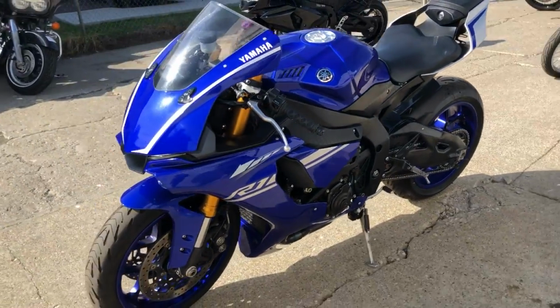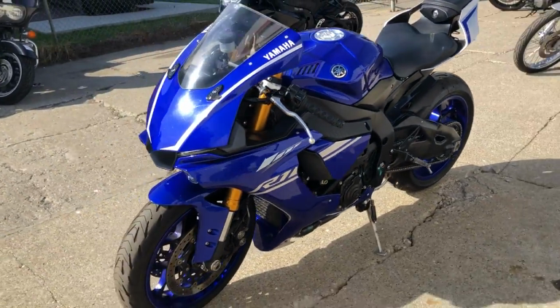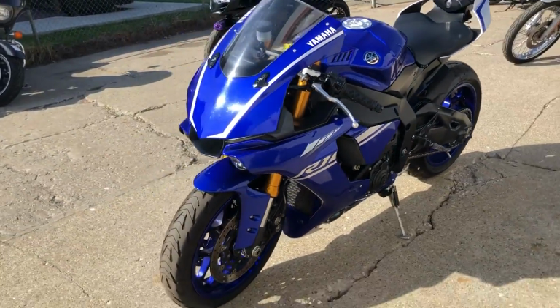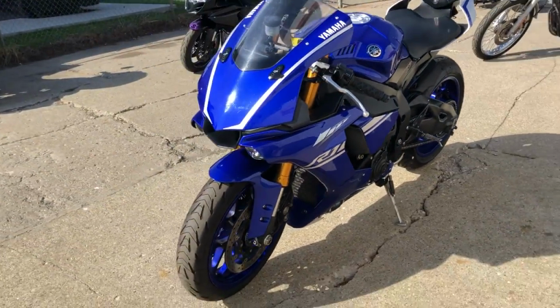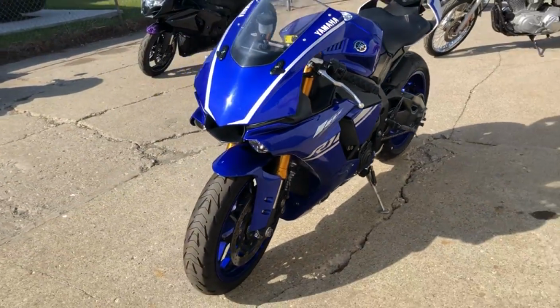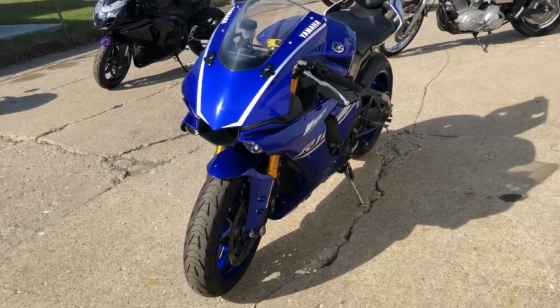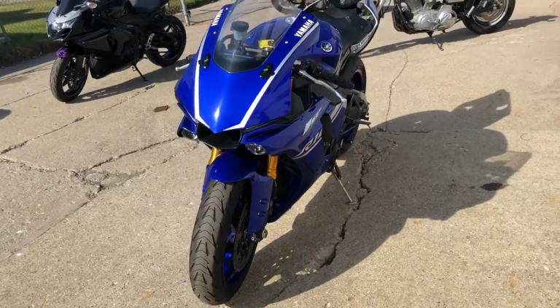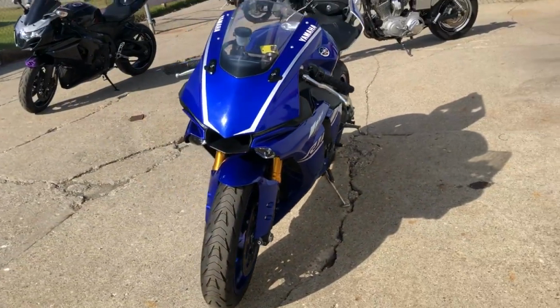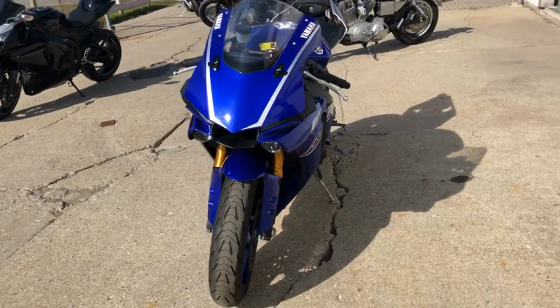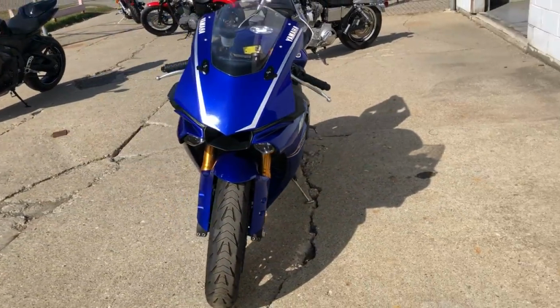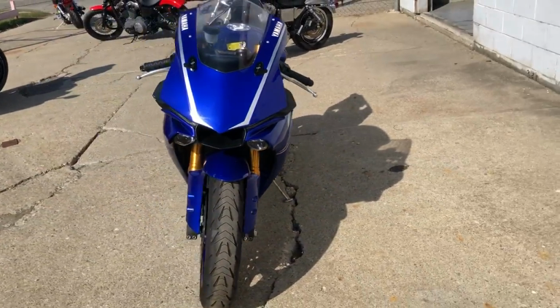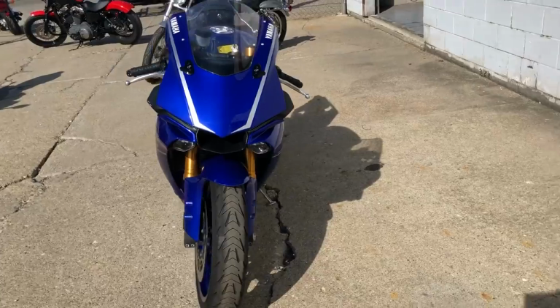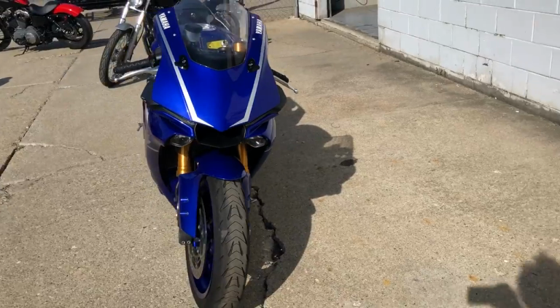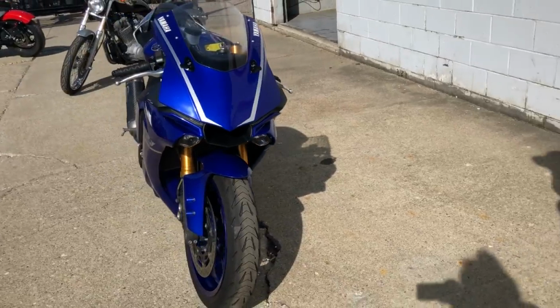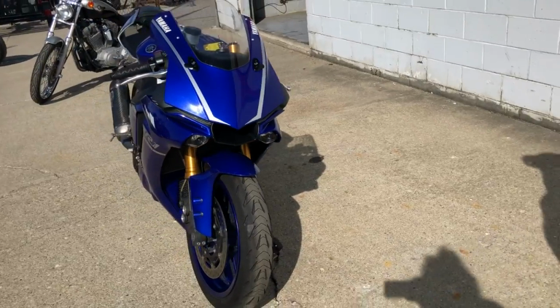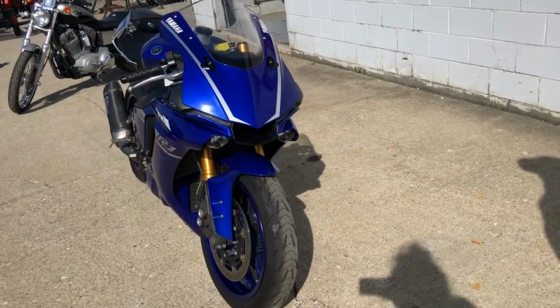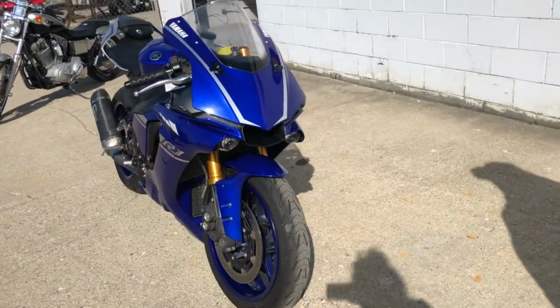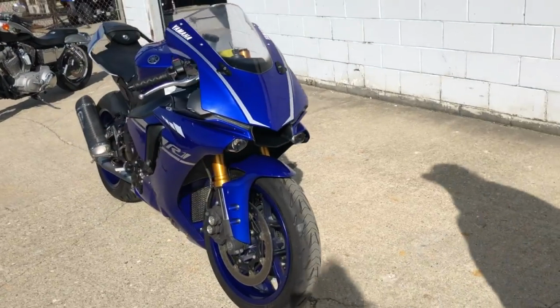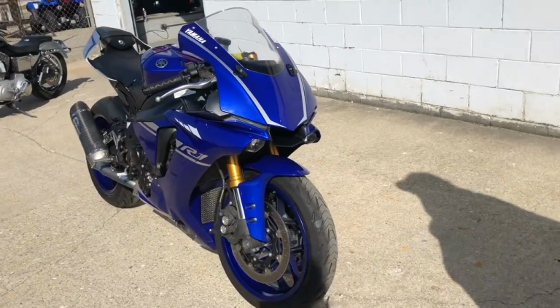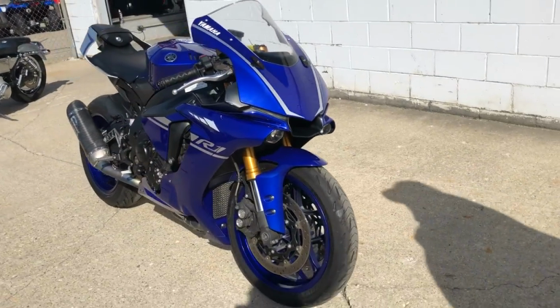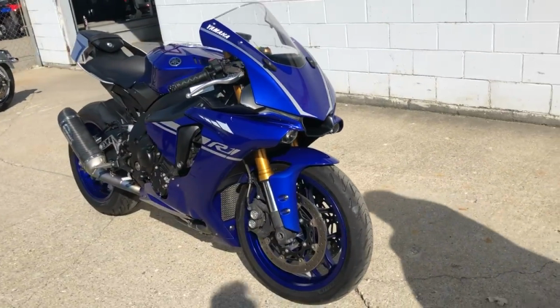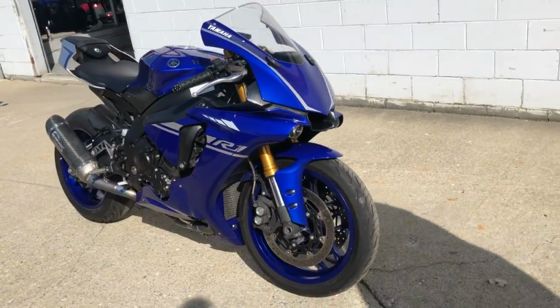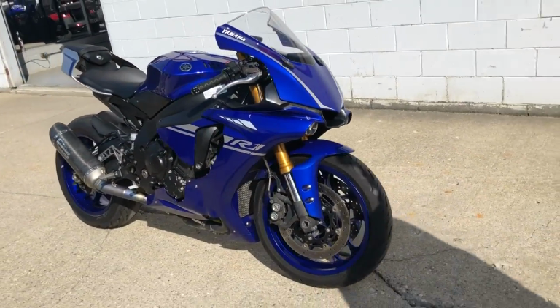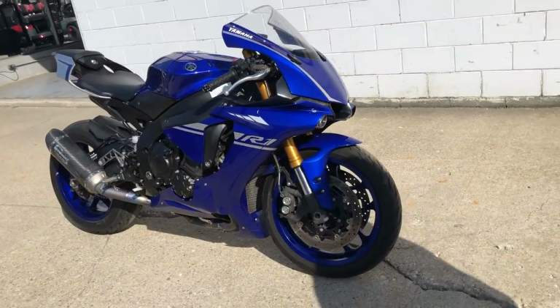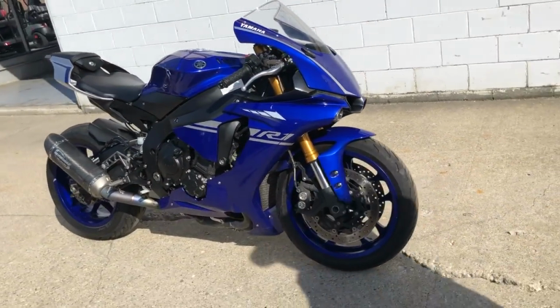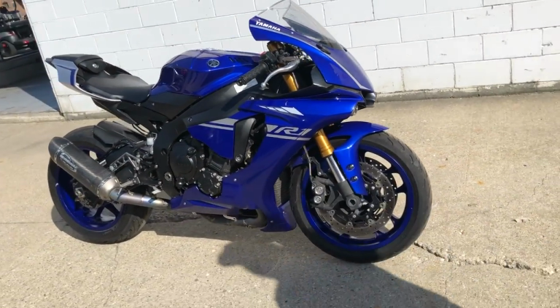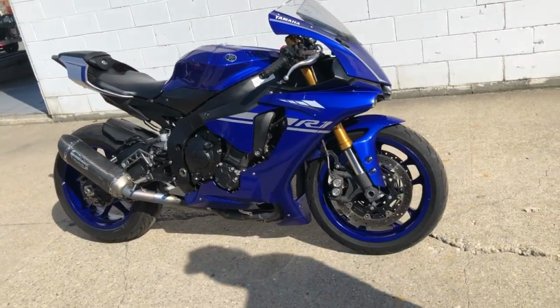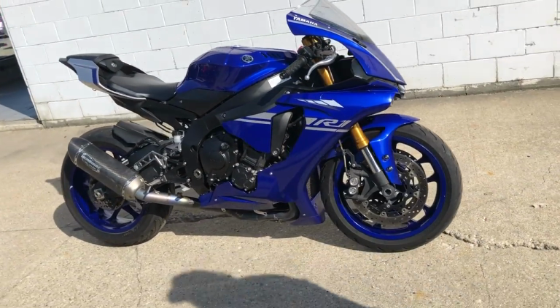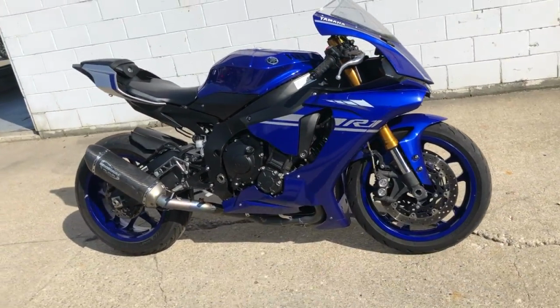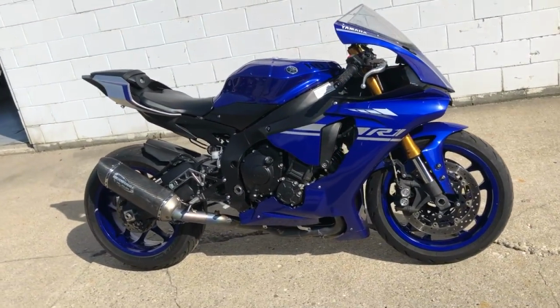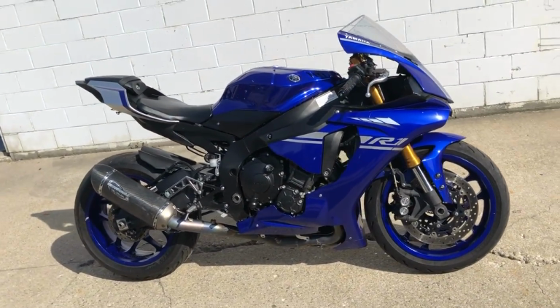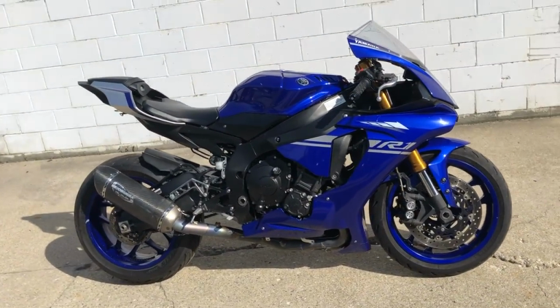This is the one, guys. This one runs strong, needs nothing — just serviced at a factory authorized Yamaha dealership. This thing's ready to go. Give us a call at 810-648-9500.